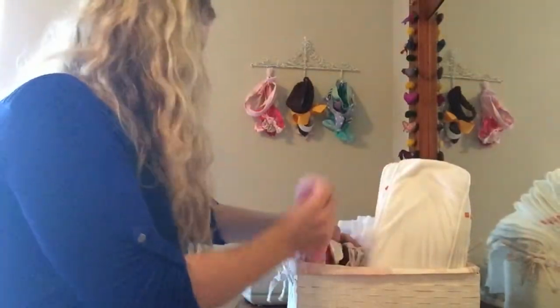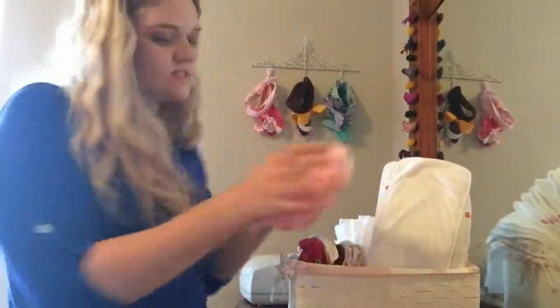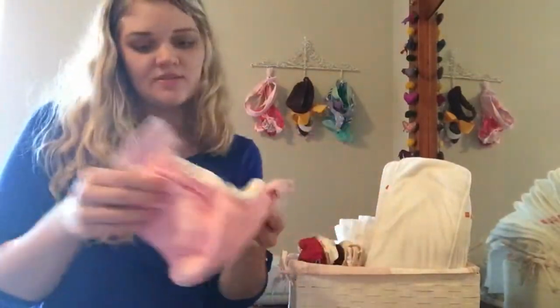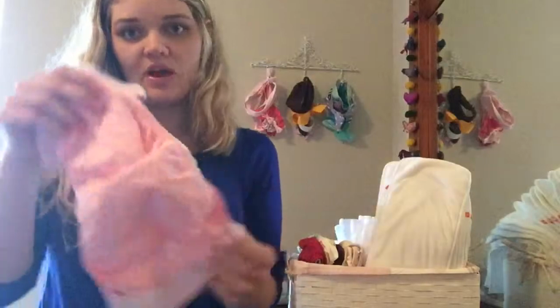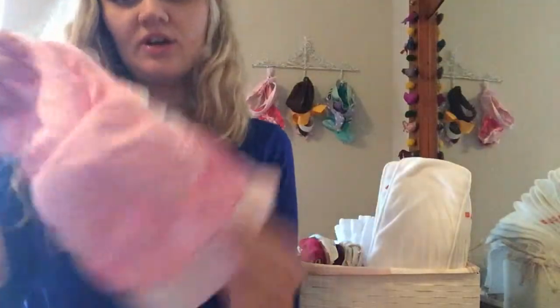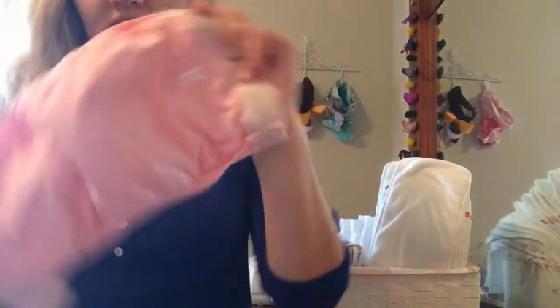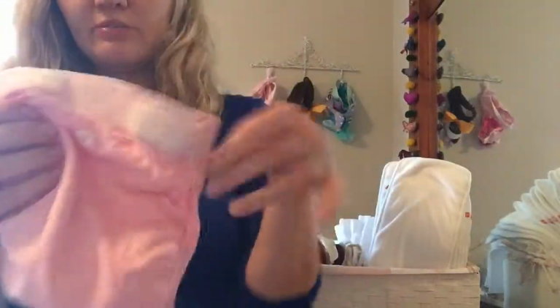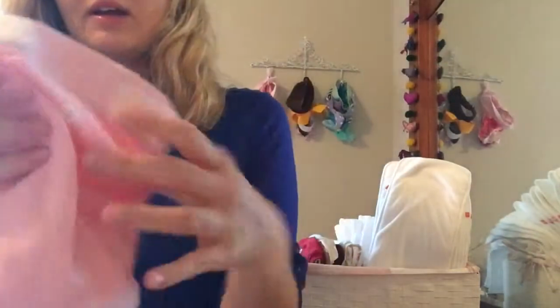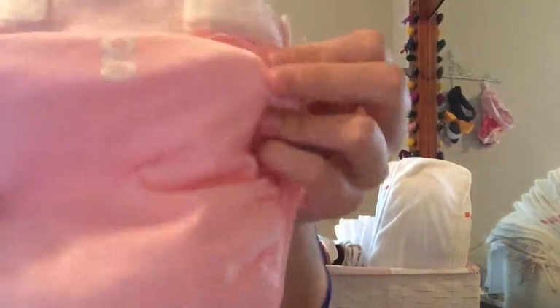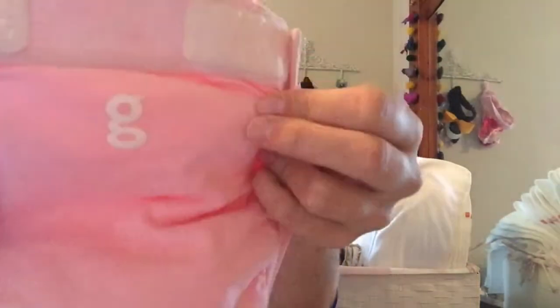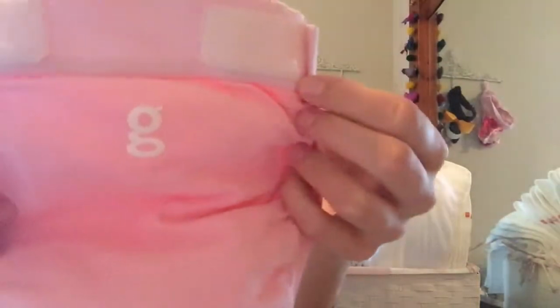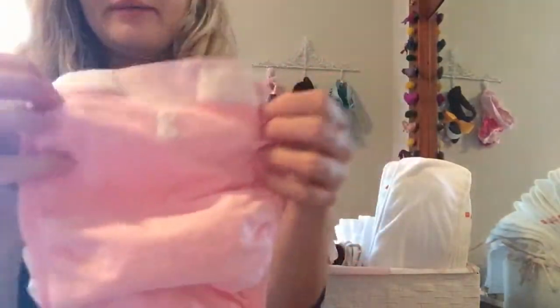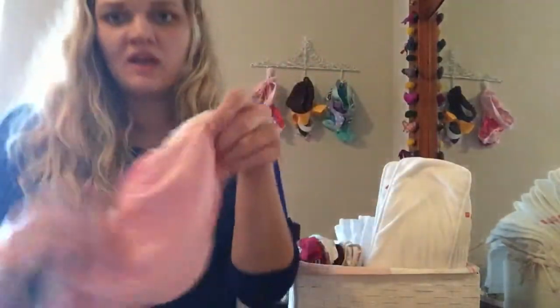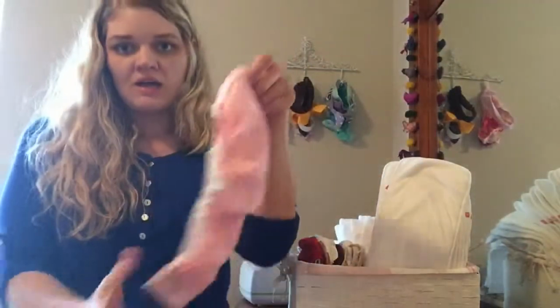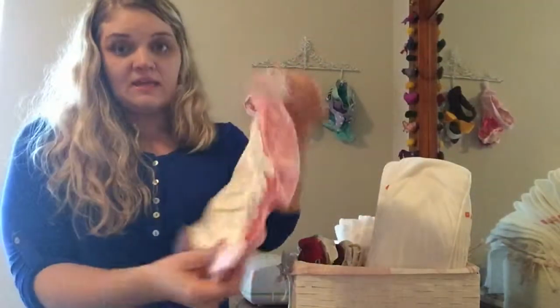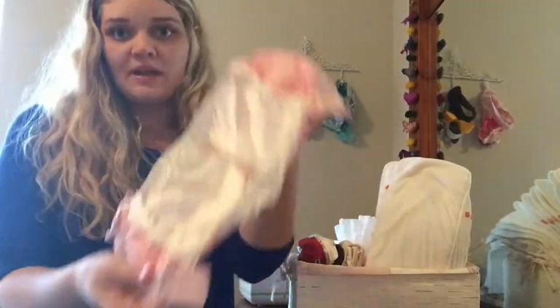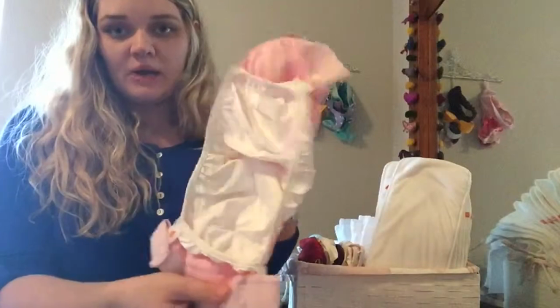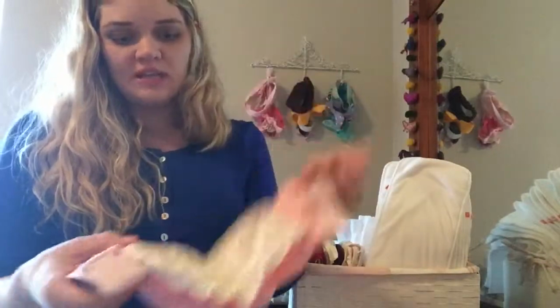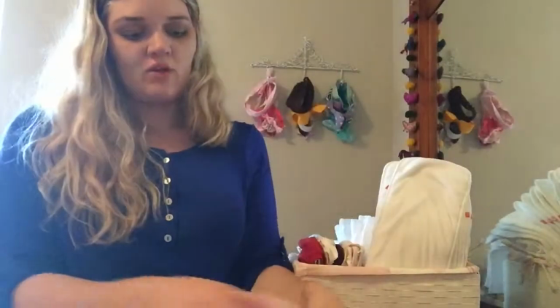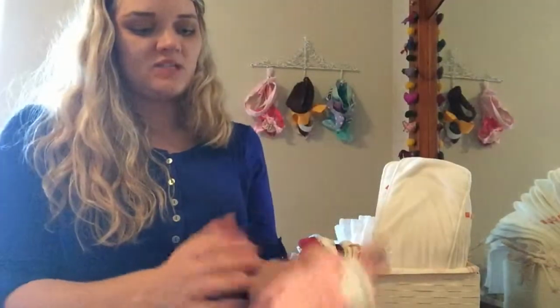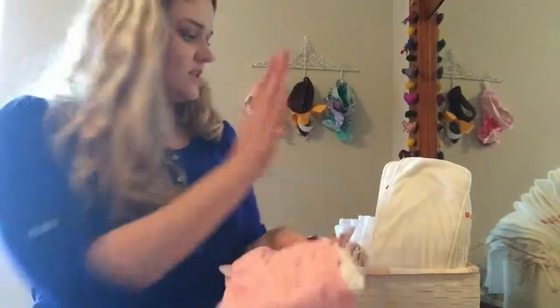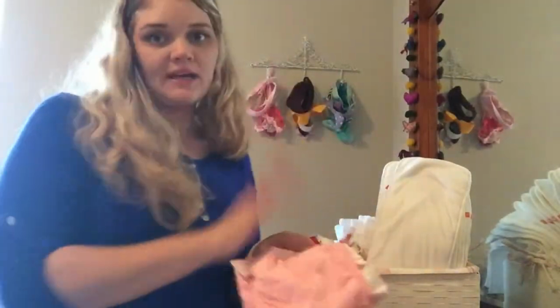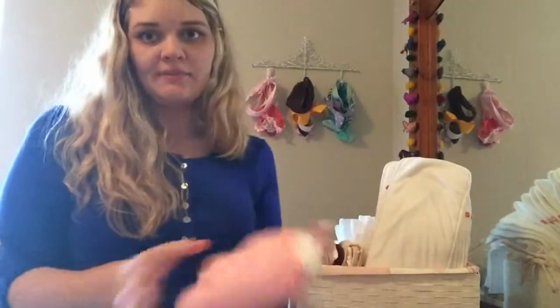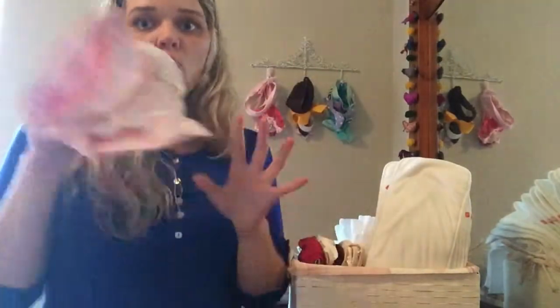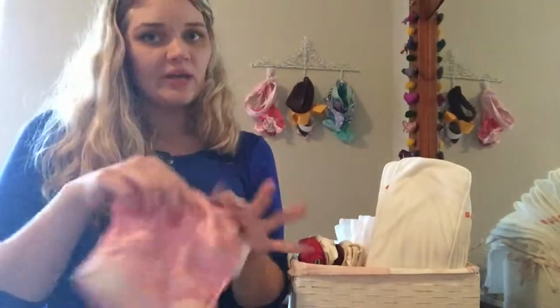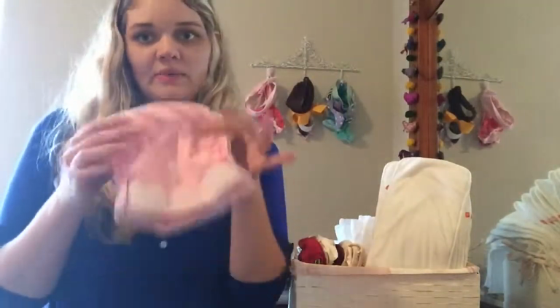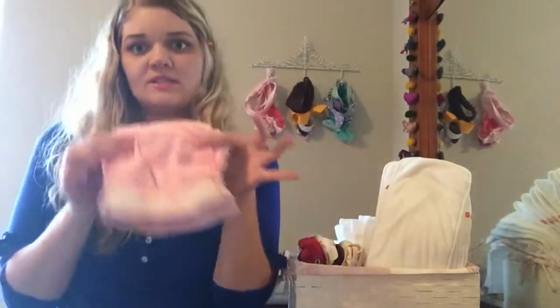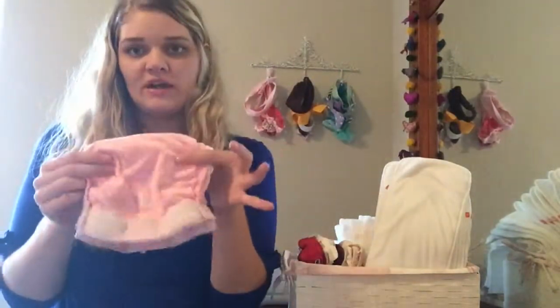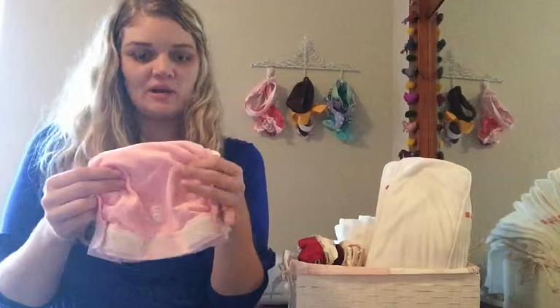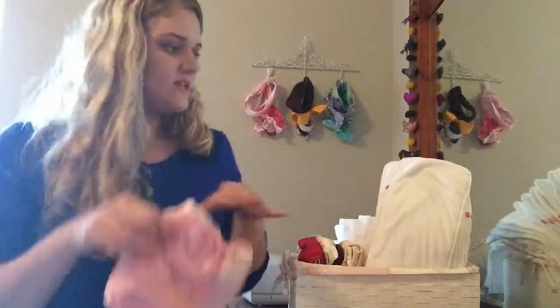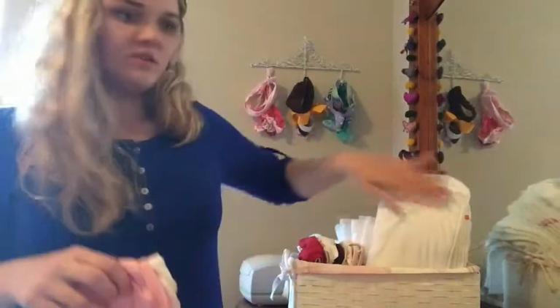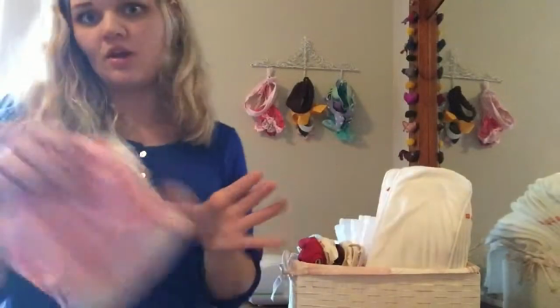So this is a cloth diaper cover — this is the G diaper and it has the G there on the bum. I go ahead and put a pouch in it and have it all ready, so I just need to stick a liner in it. Or when I go out and about I just grab a couple of these and a couple of these and go.